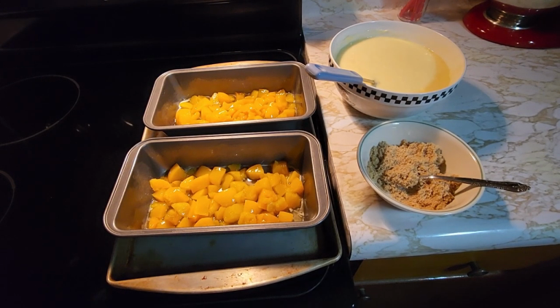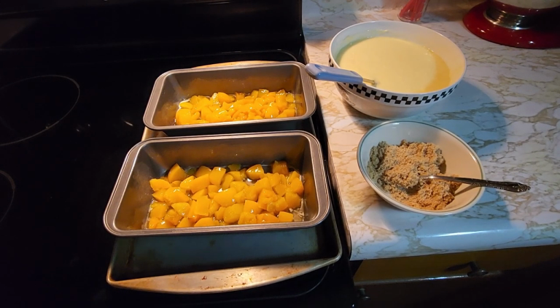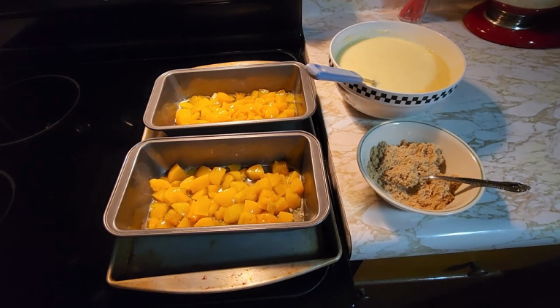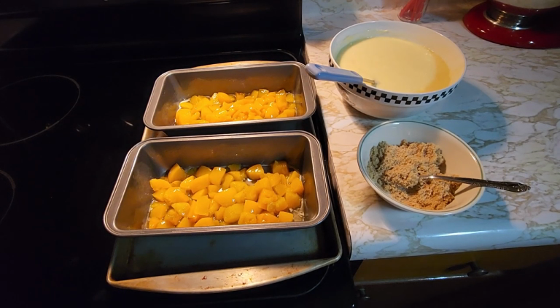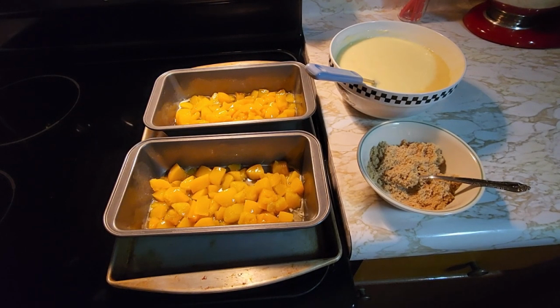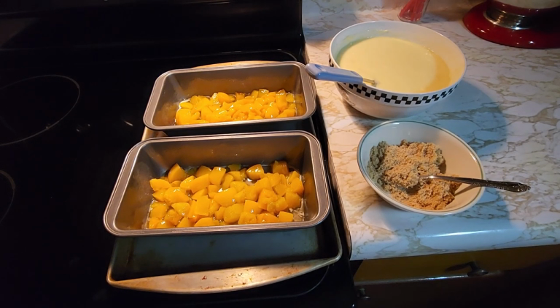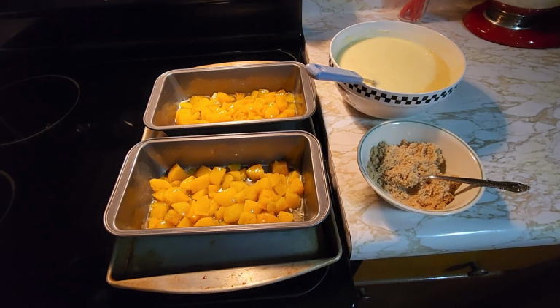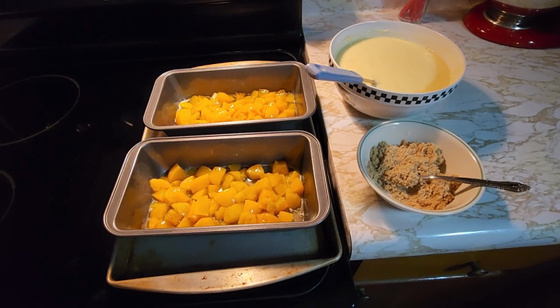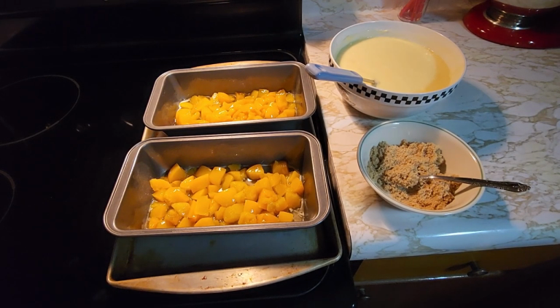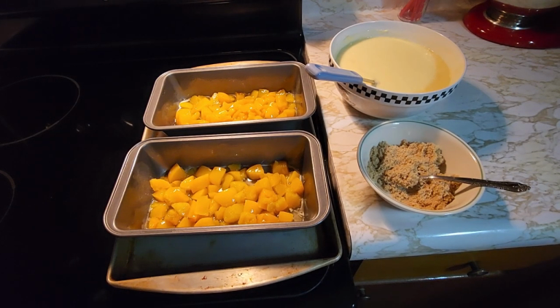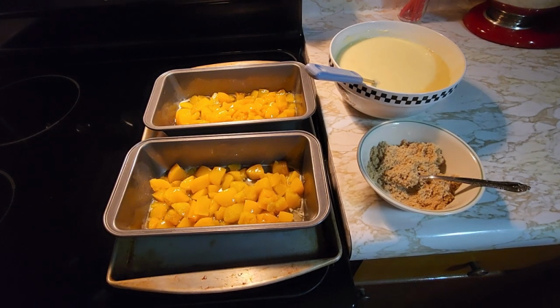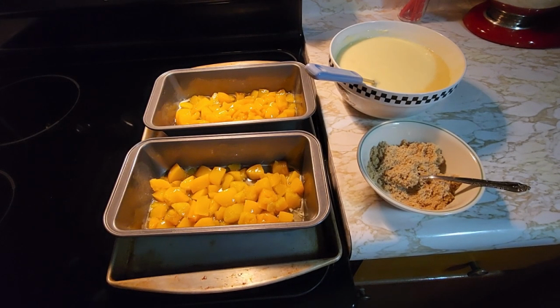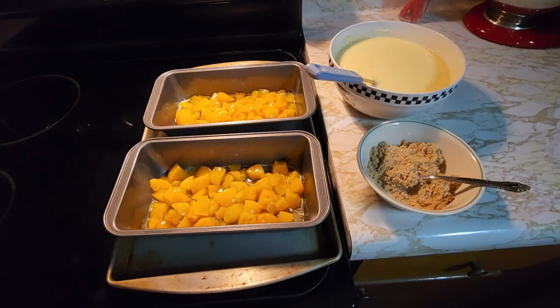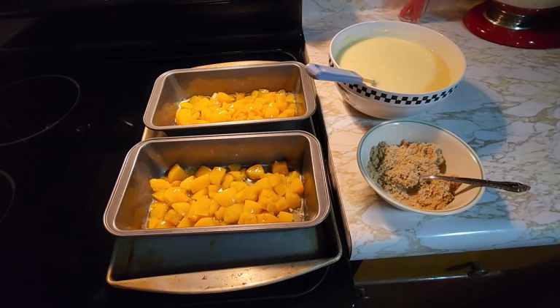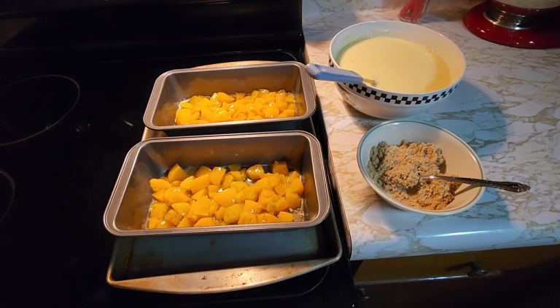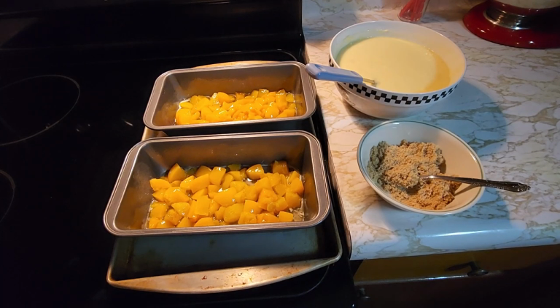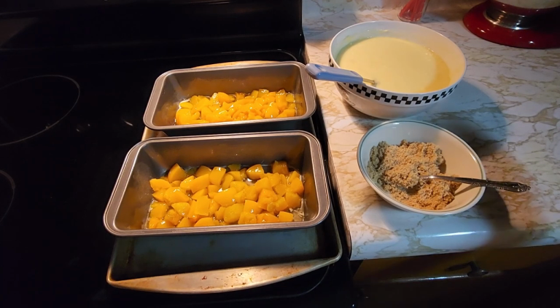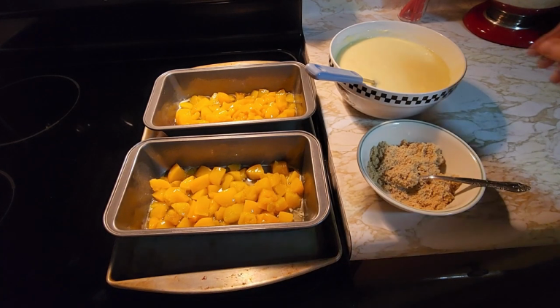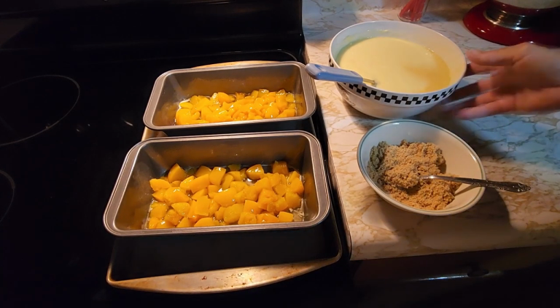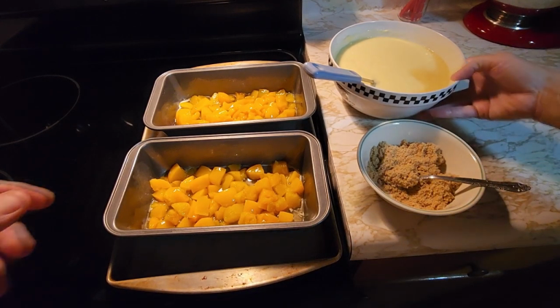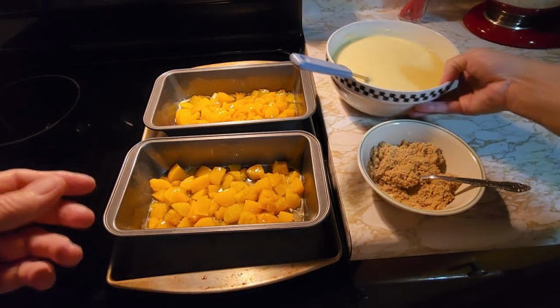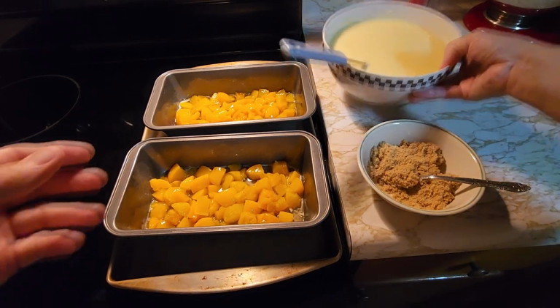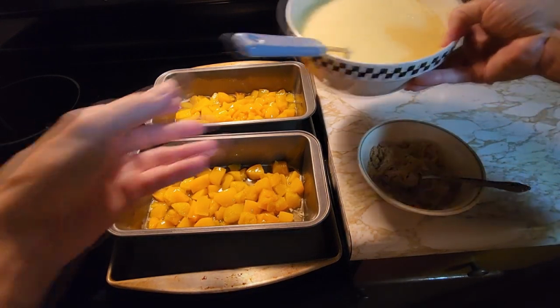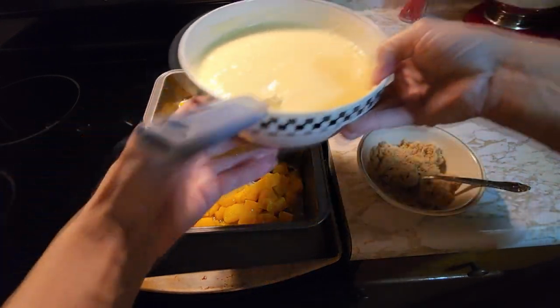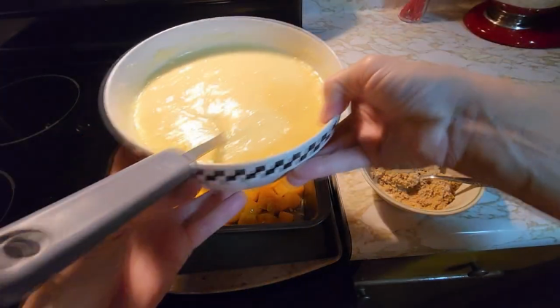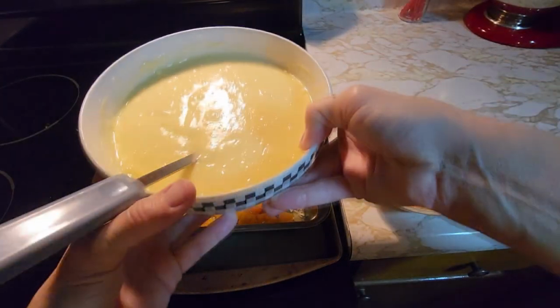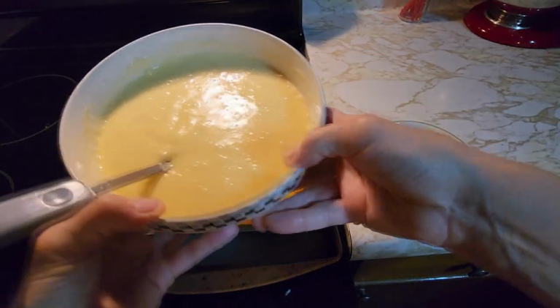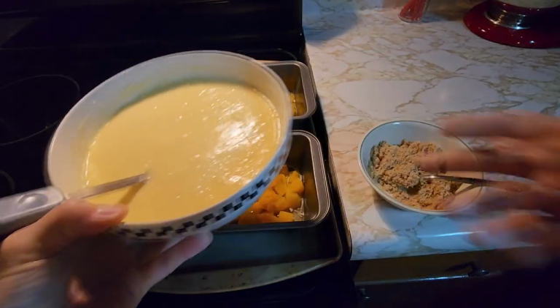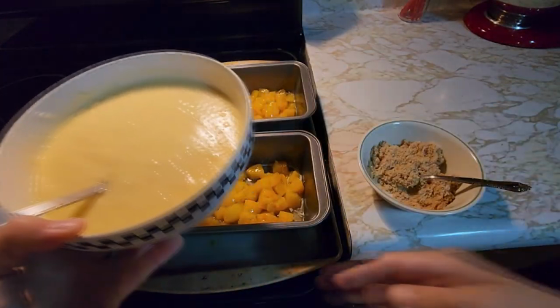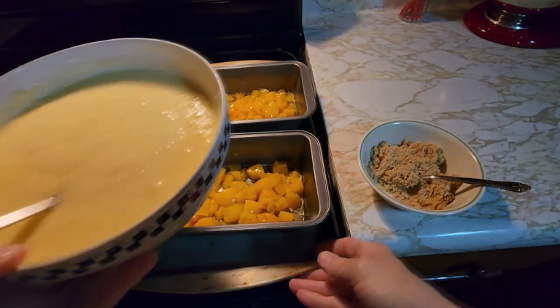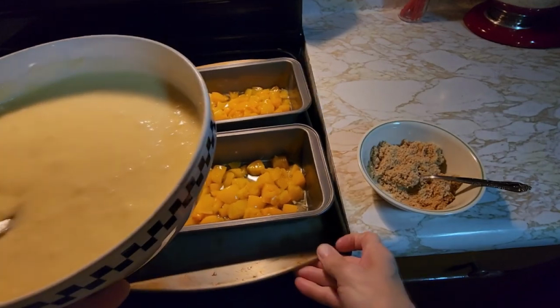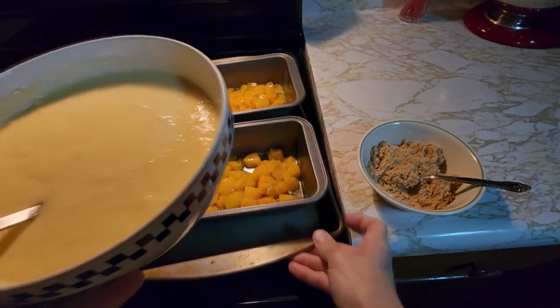This video is going to show you how to make easy upside-down peach cake. First, you just take a regular cake mix, either yellow or white cake.